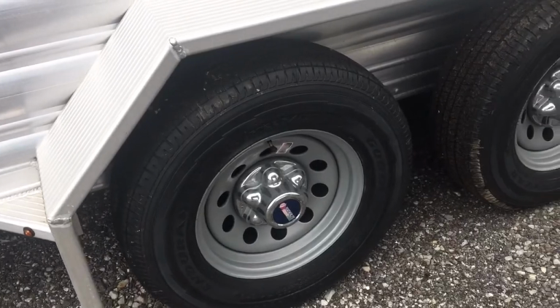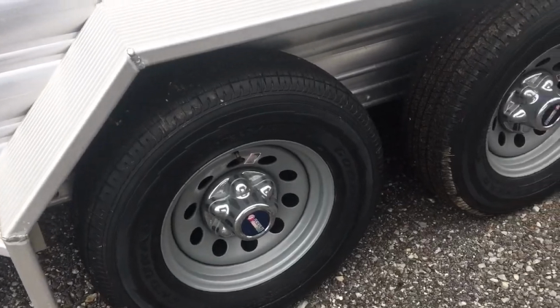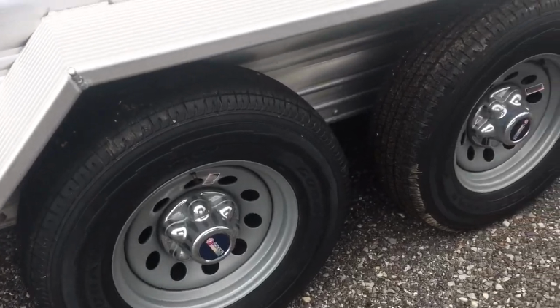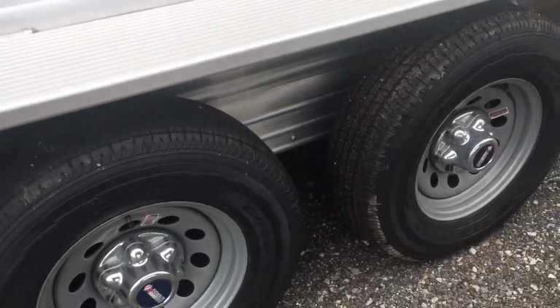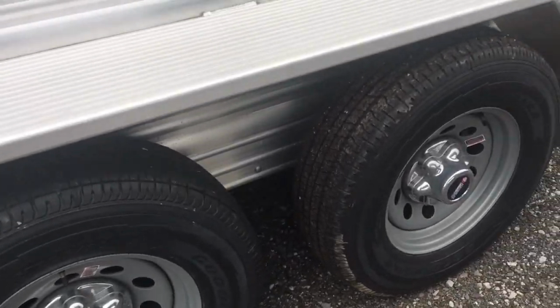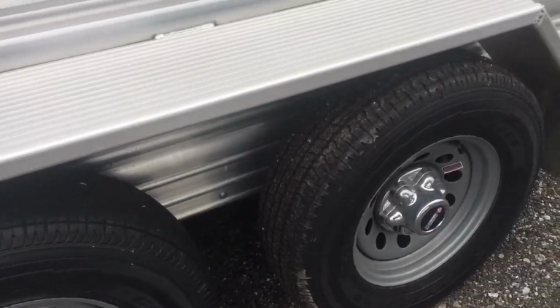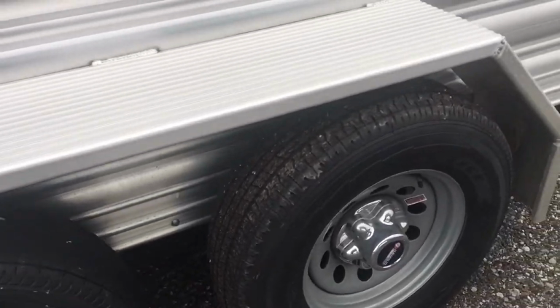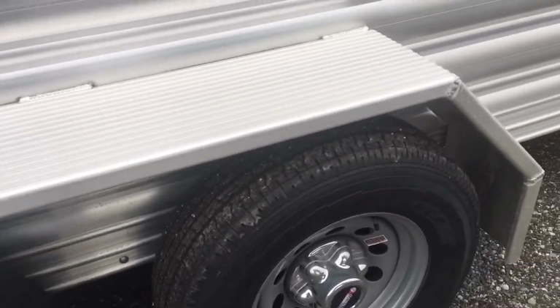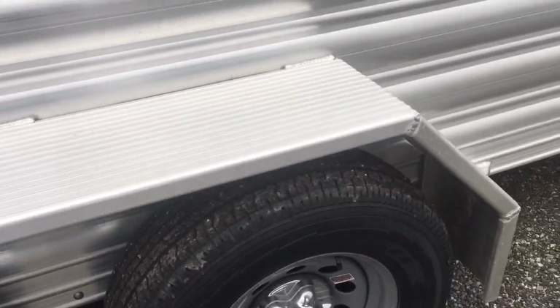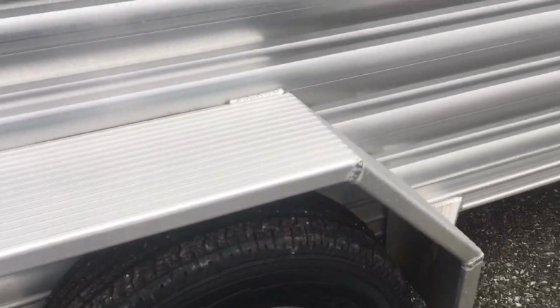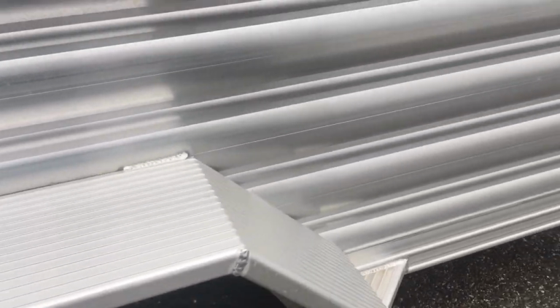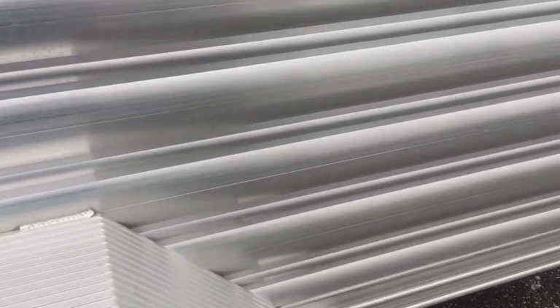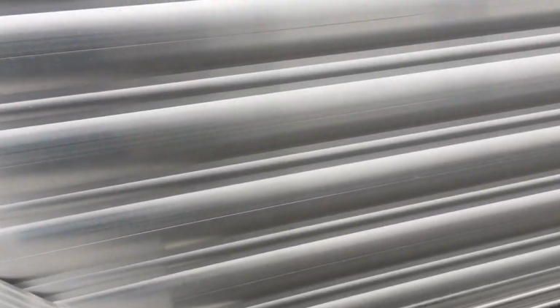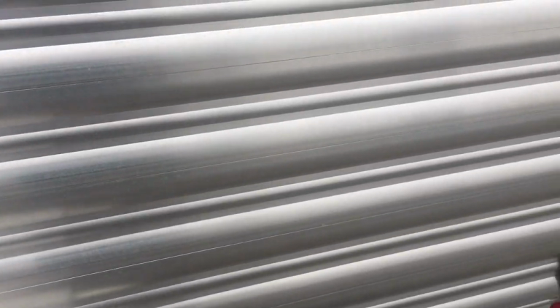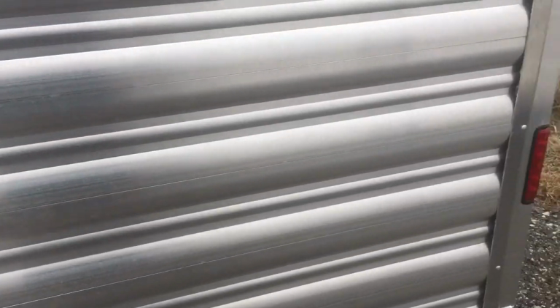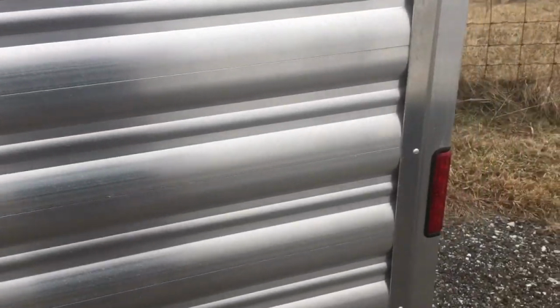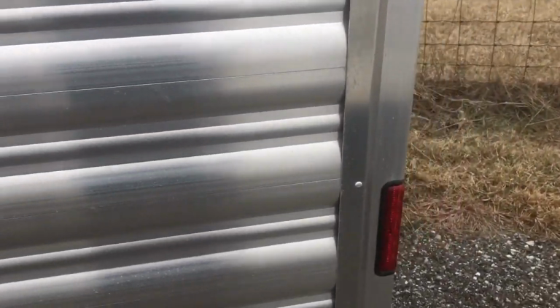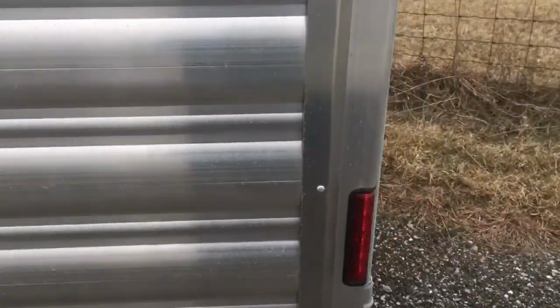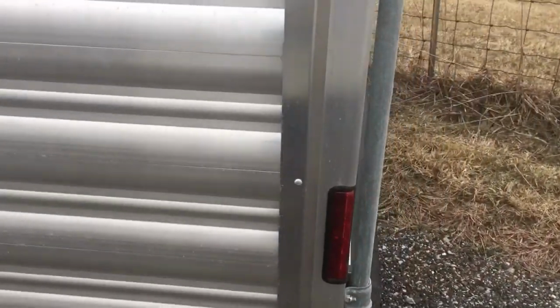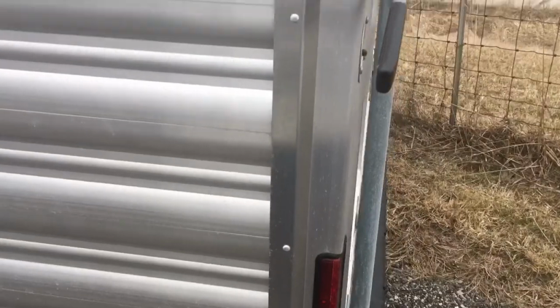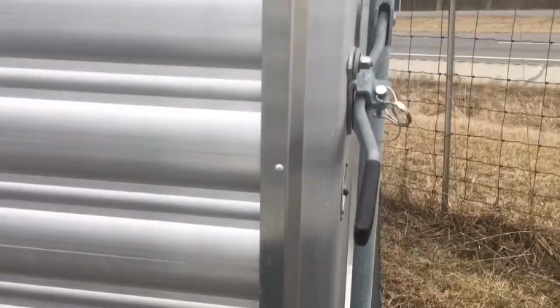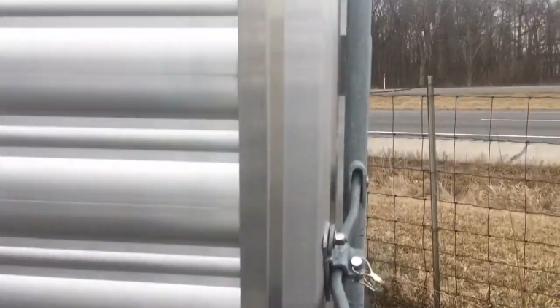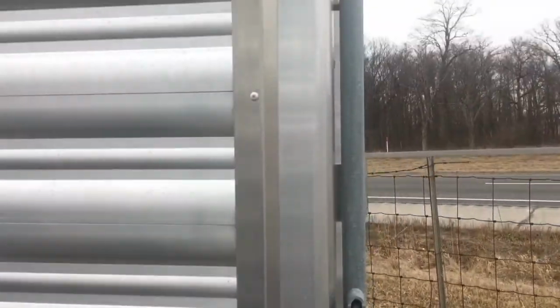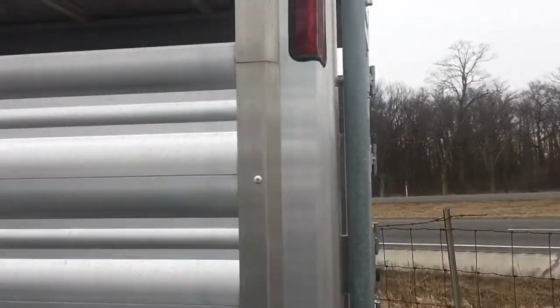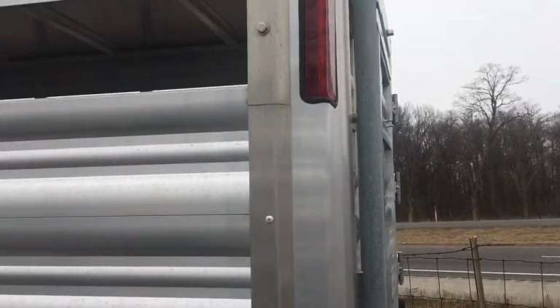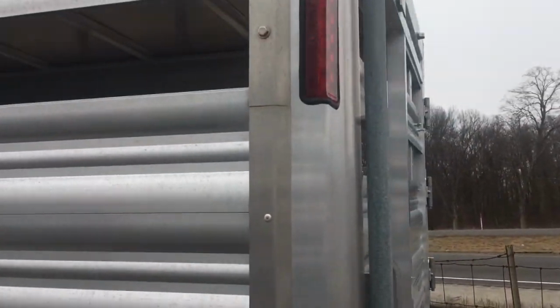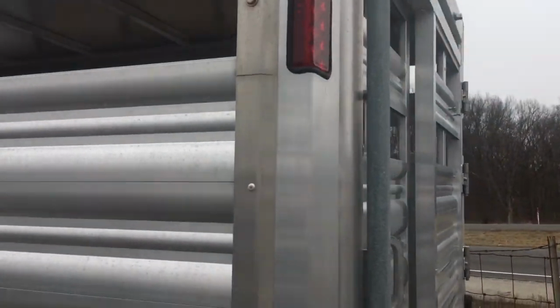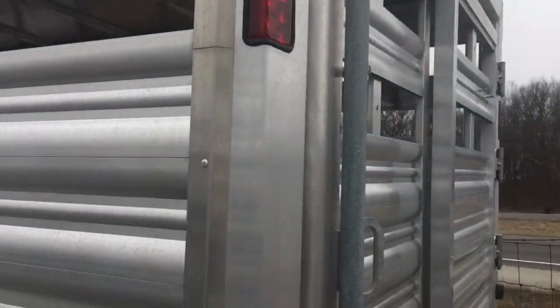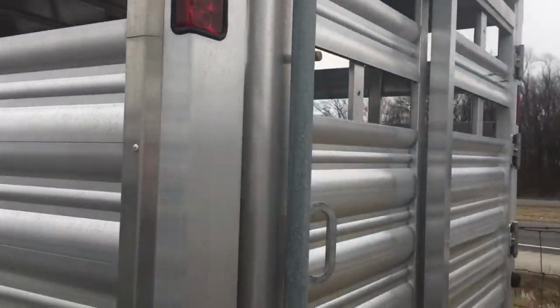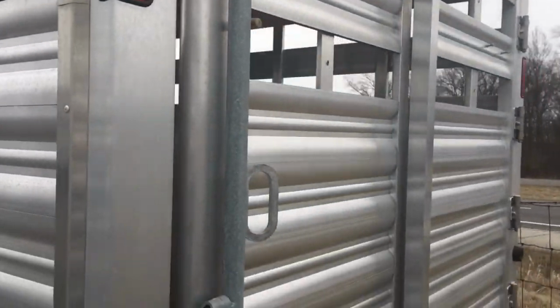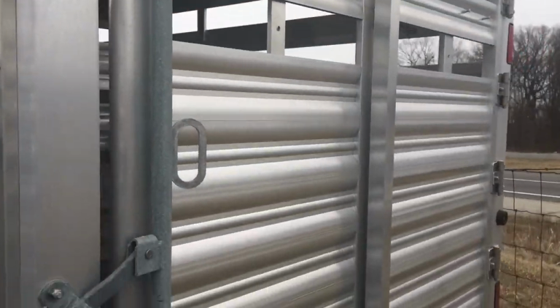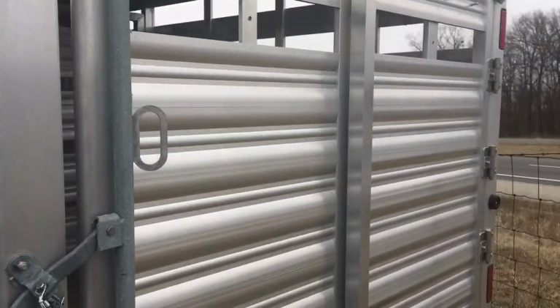15 inch tires. It has a spare. Some lights that you can see from the sides and the back.